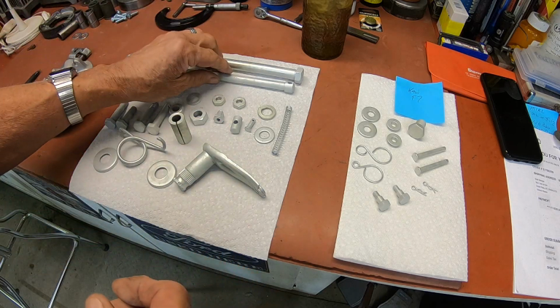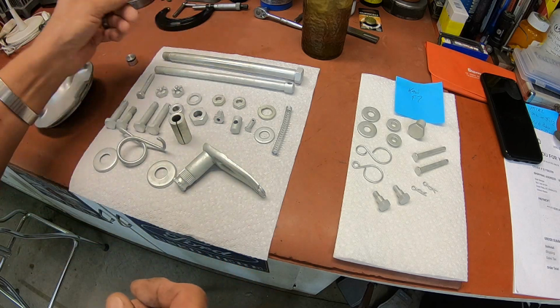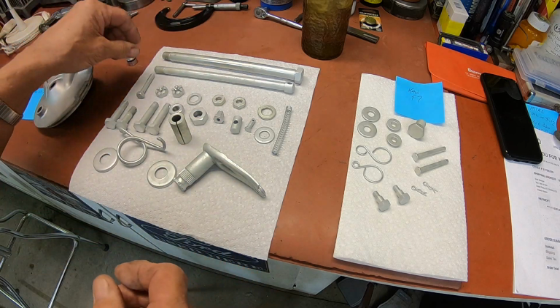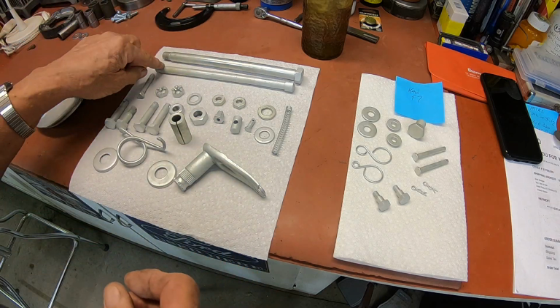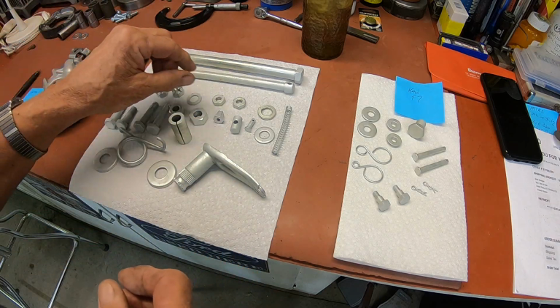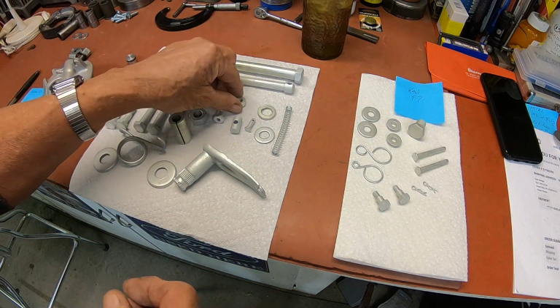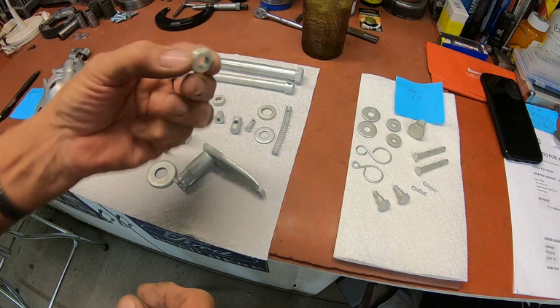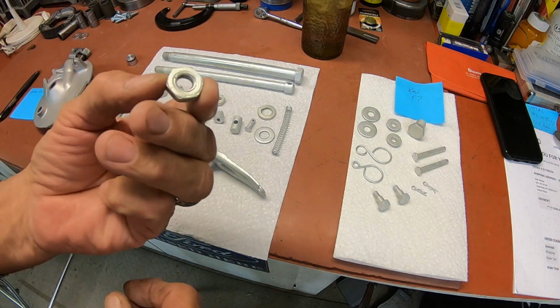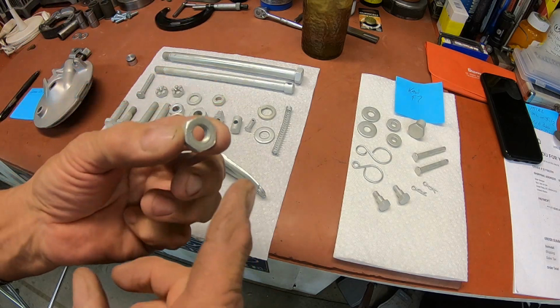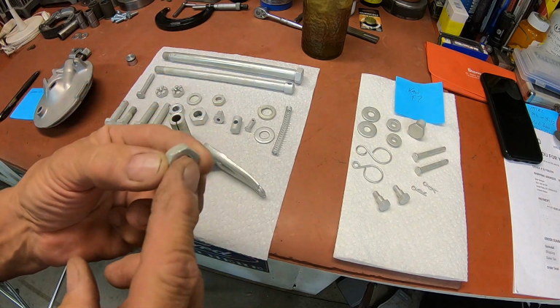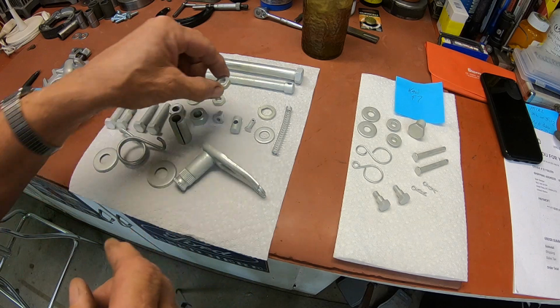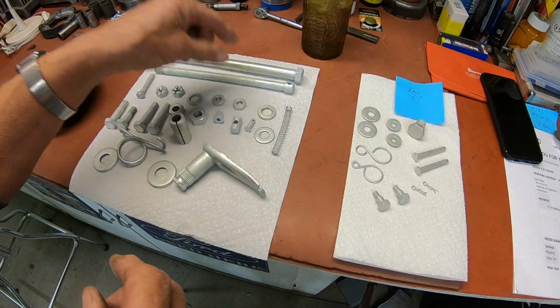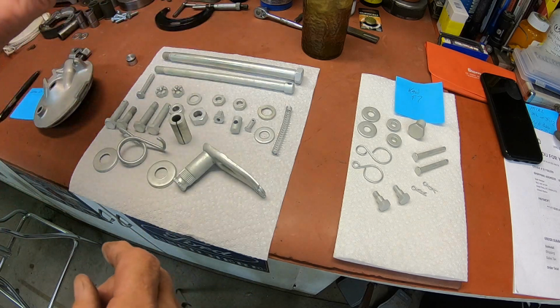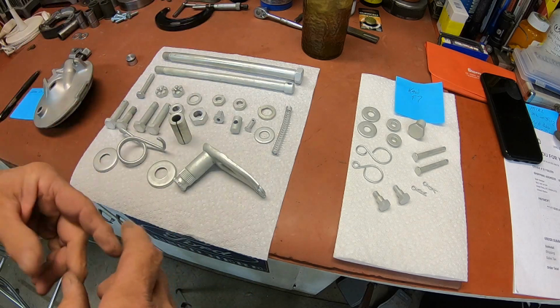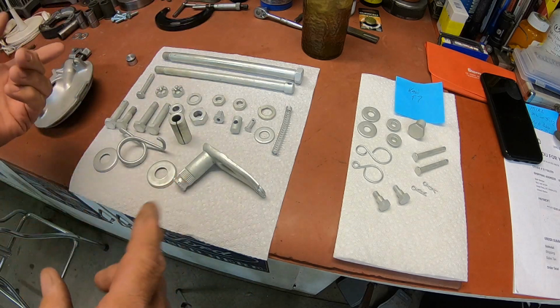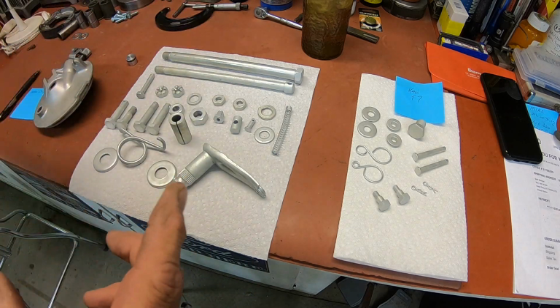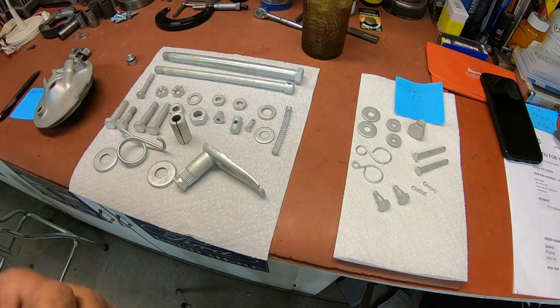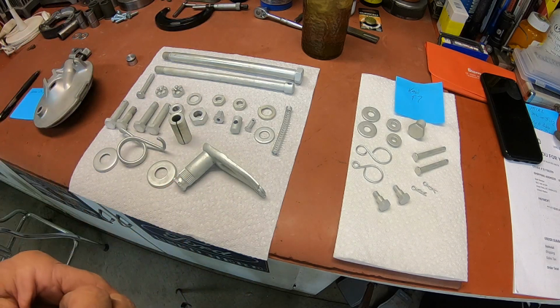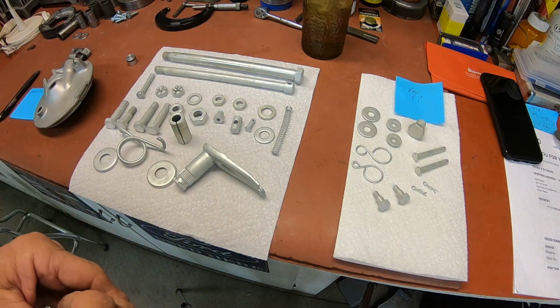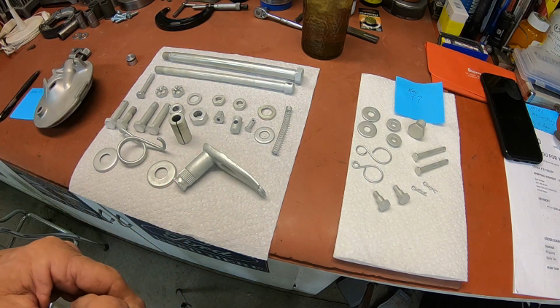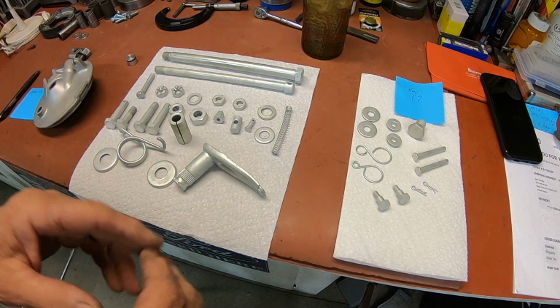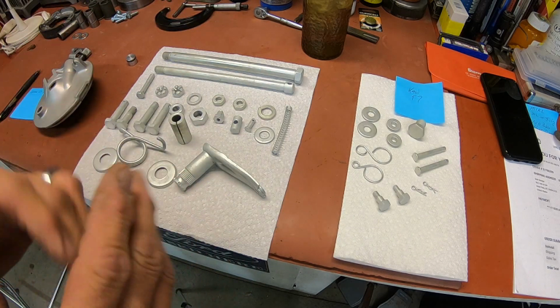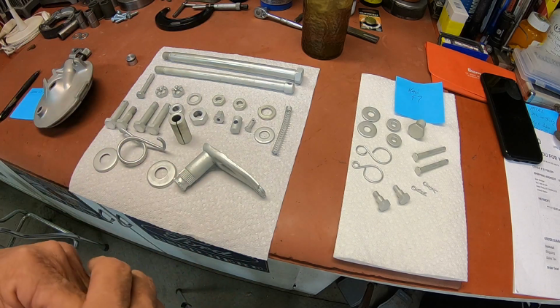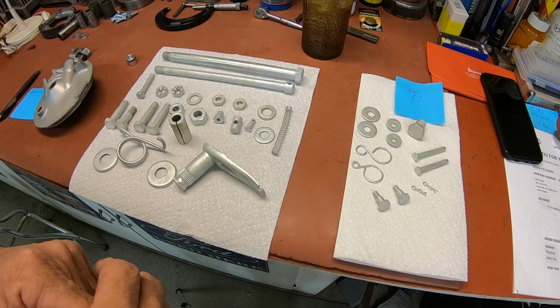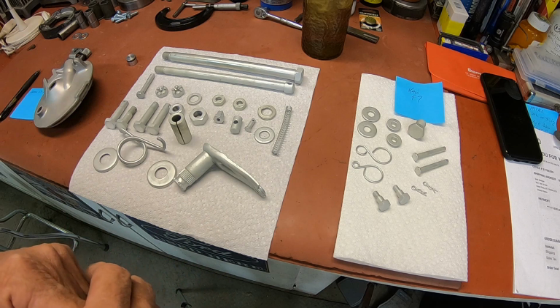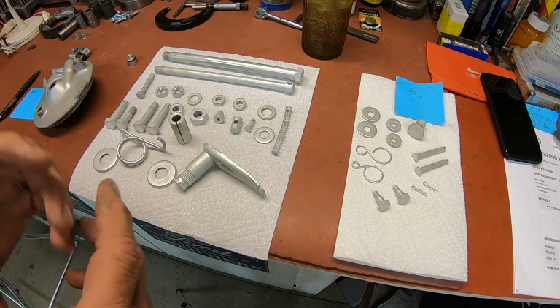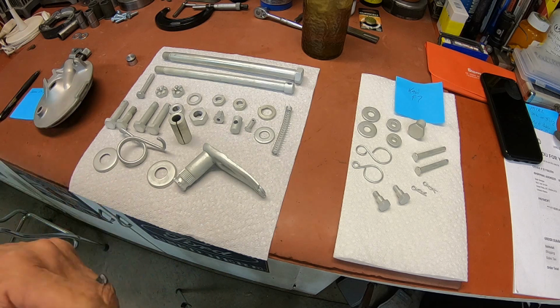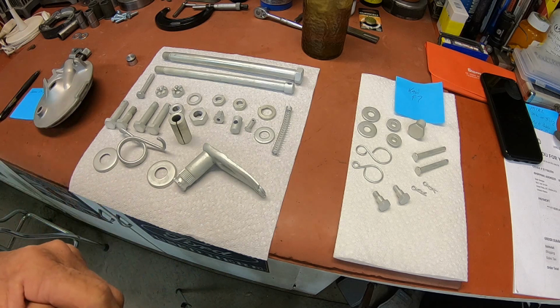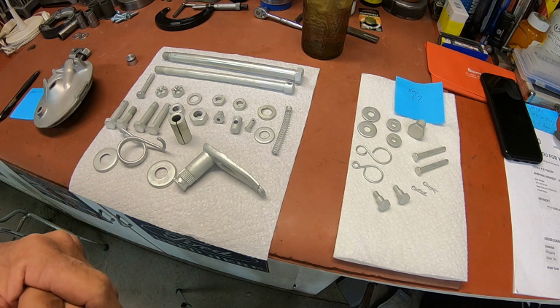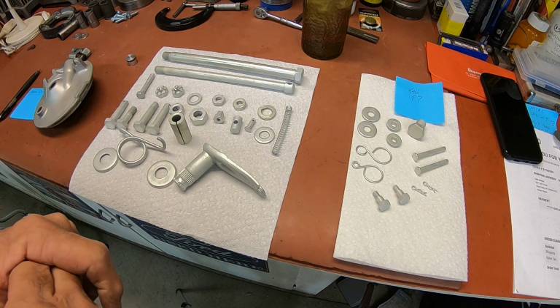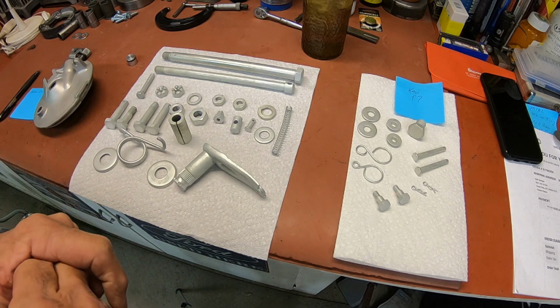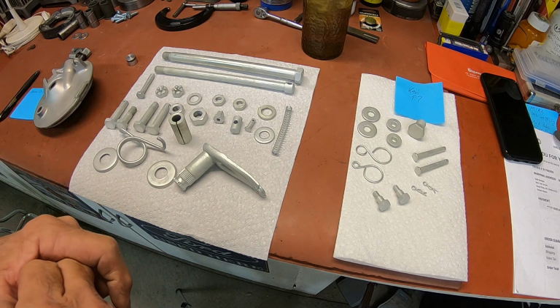Sometimes on the threads you have to chase the threads — and the nuts and the bolts and that sort of thing — and sometimes you don't. It just depends on how loose they are.